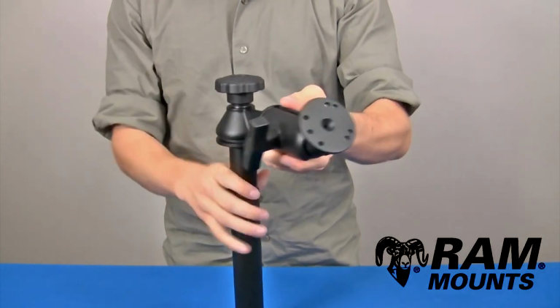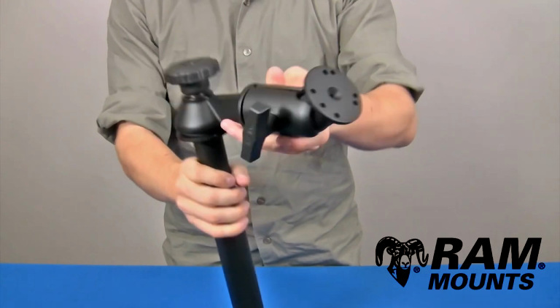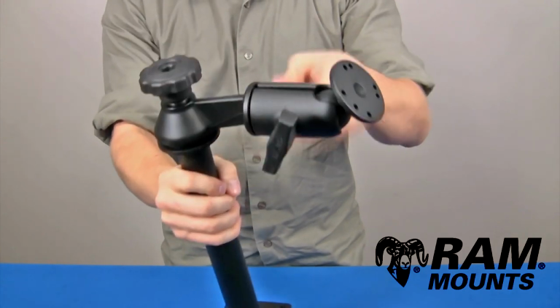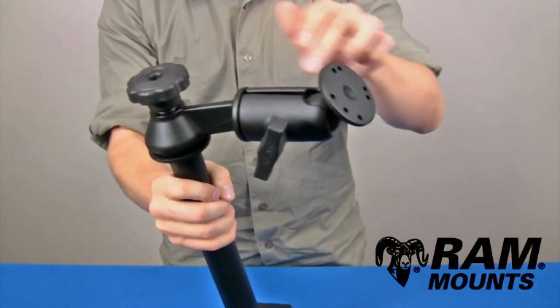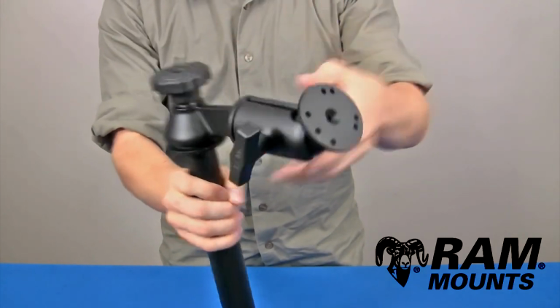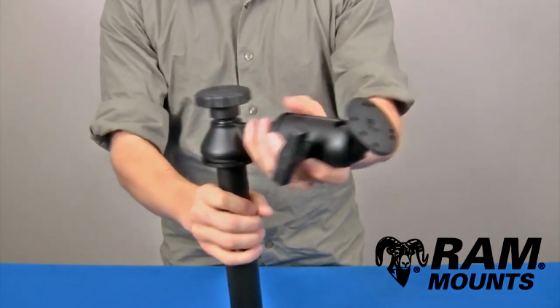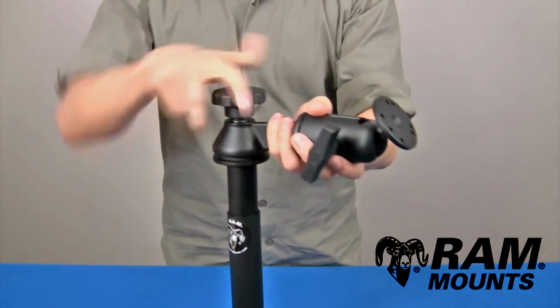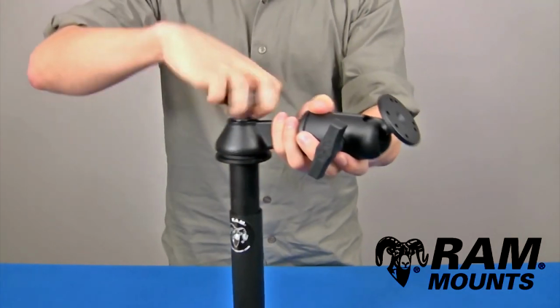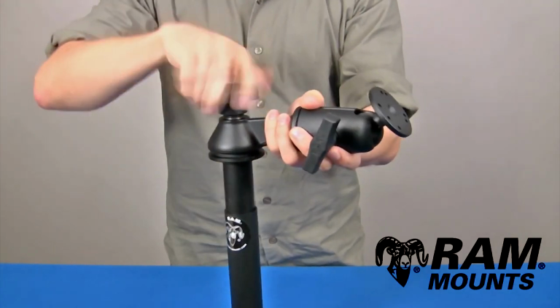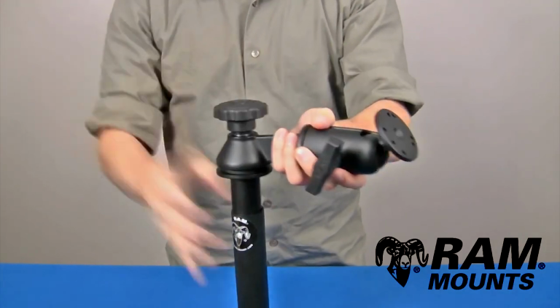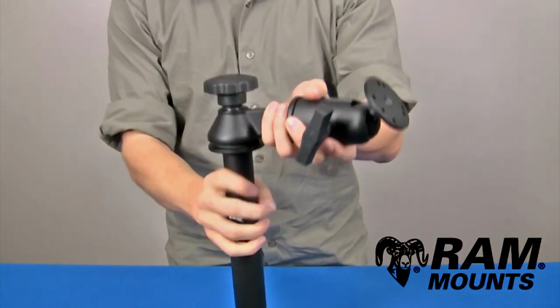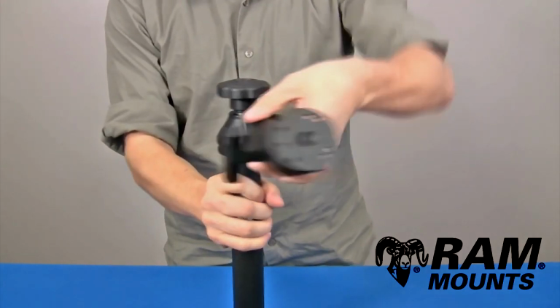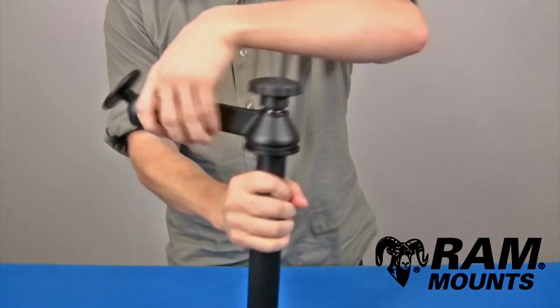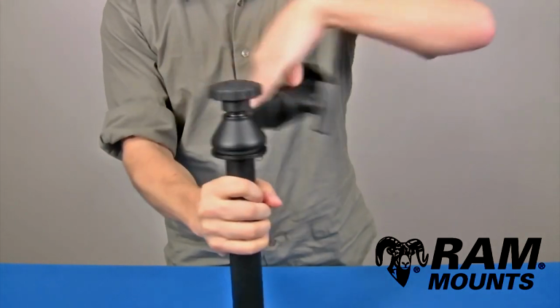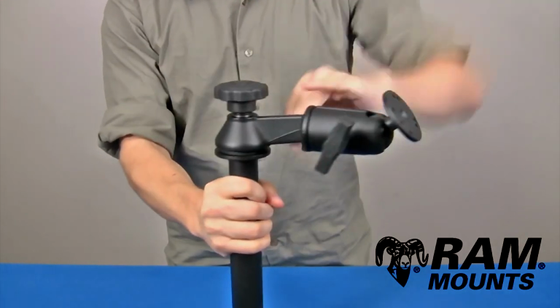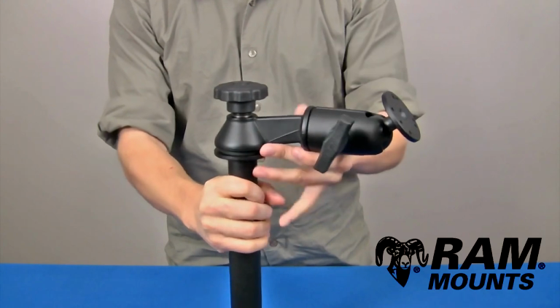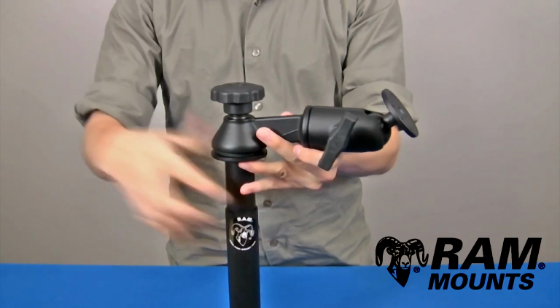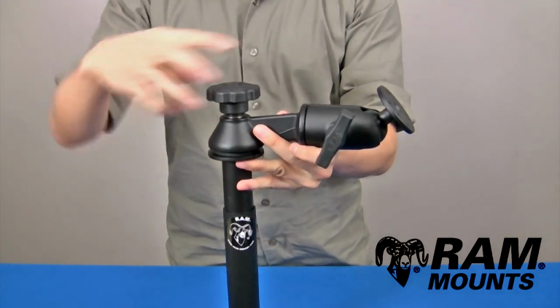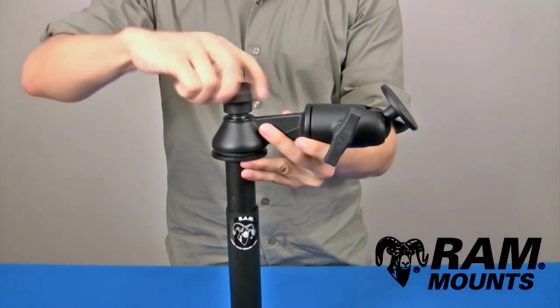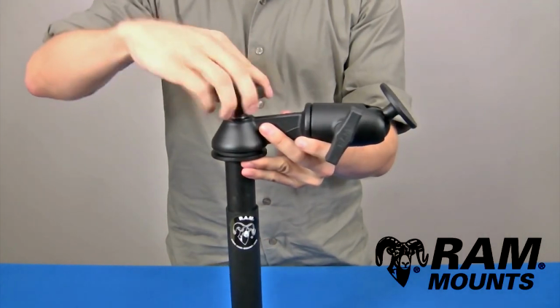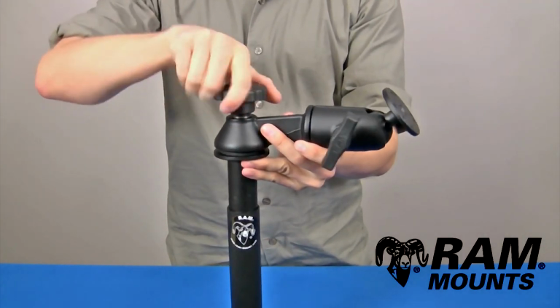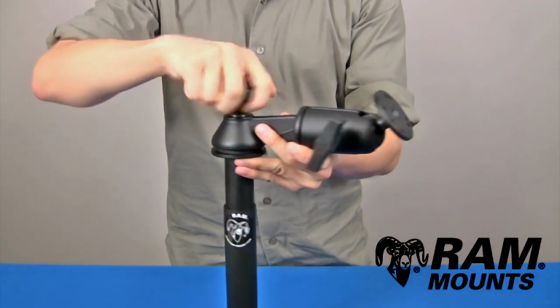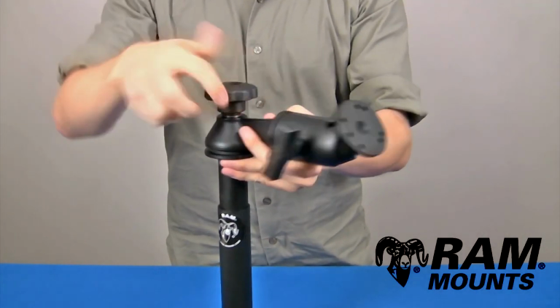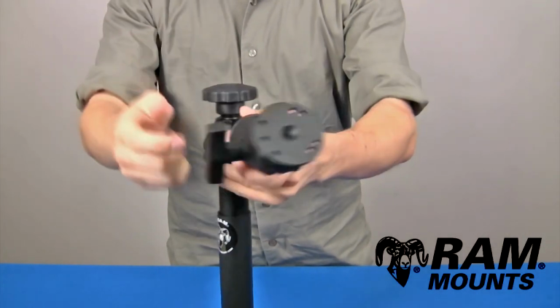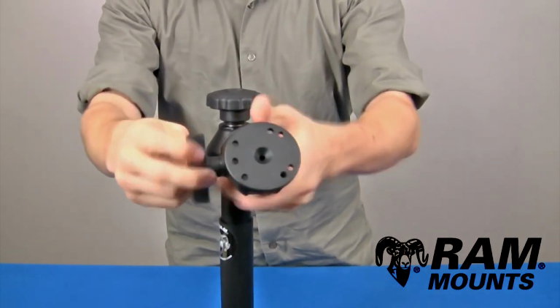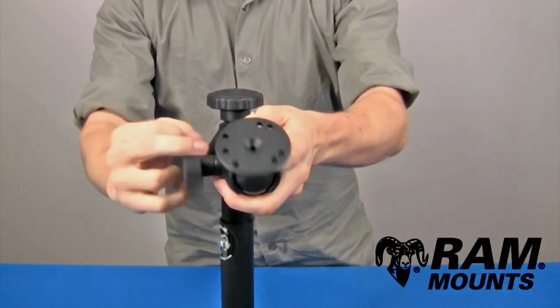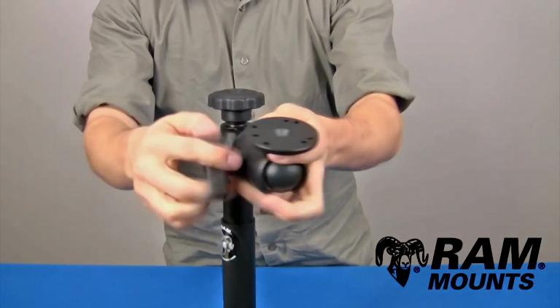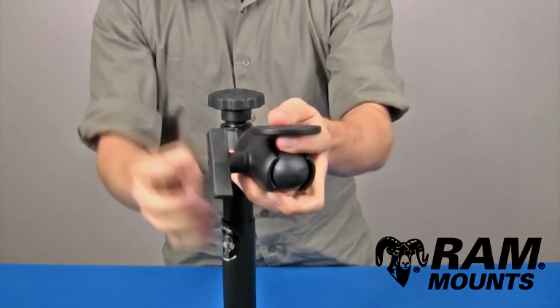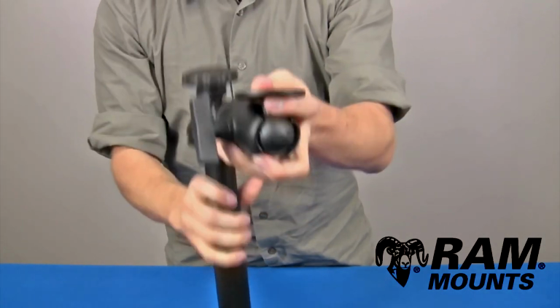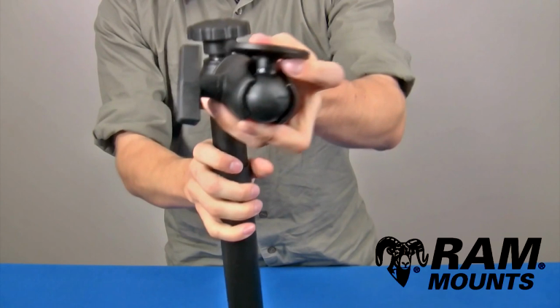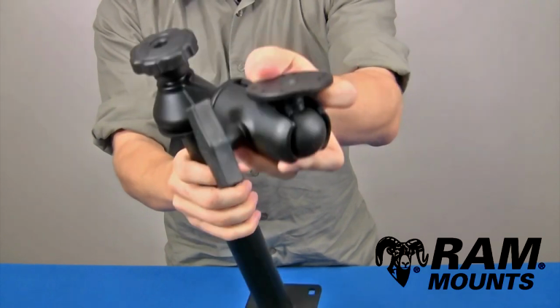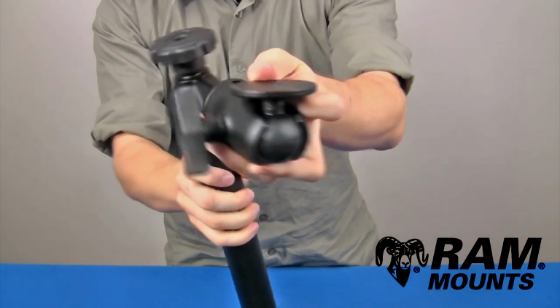The swing arm portion is six inches long and offers 360 degrees of rotation using the same knob adjustment directly above the pole. At the end of the swing arm you have a single ball and socket joint that adapts to the C size one and a half inch rubber ball.